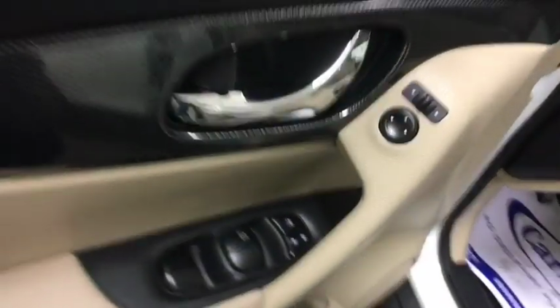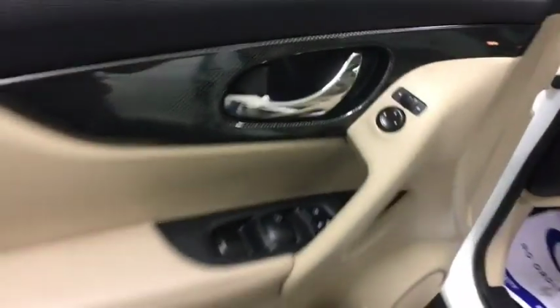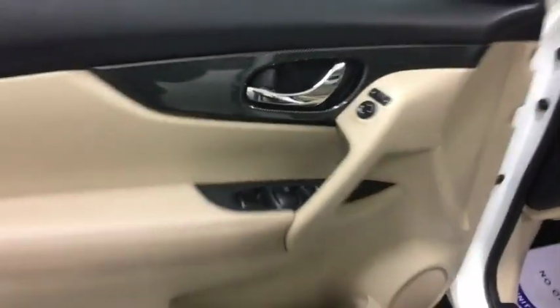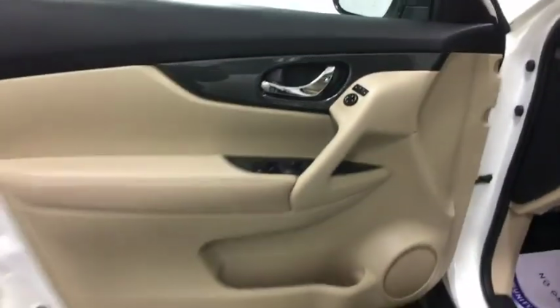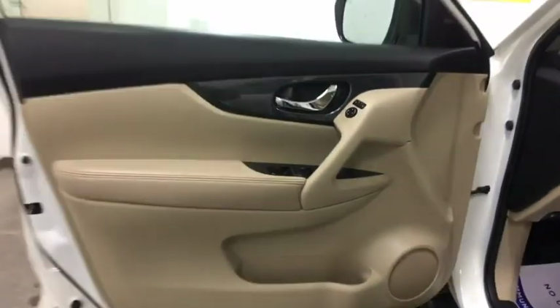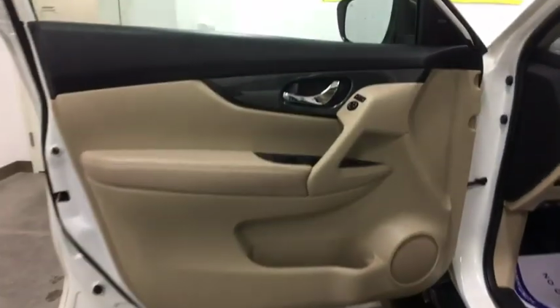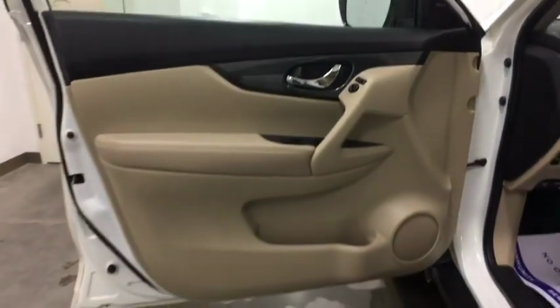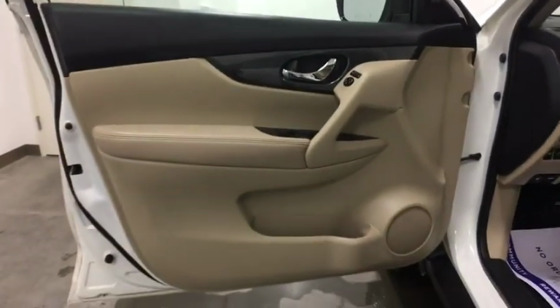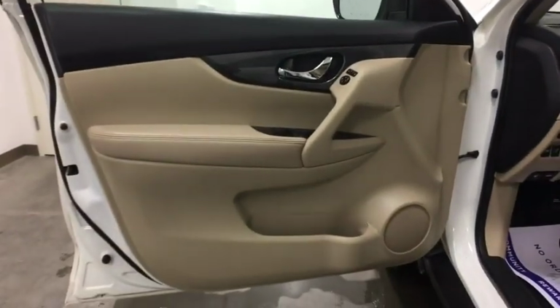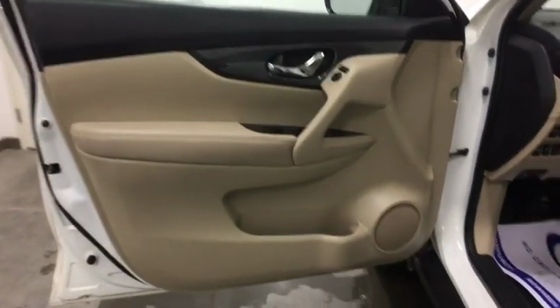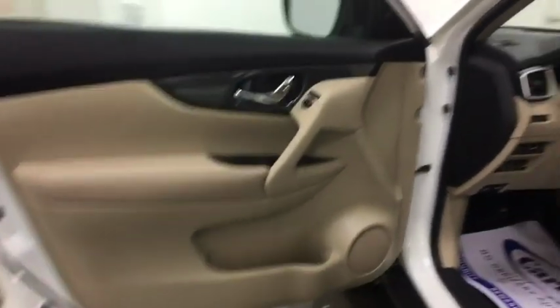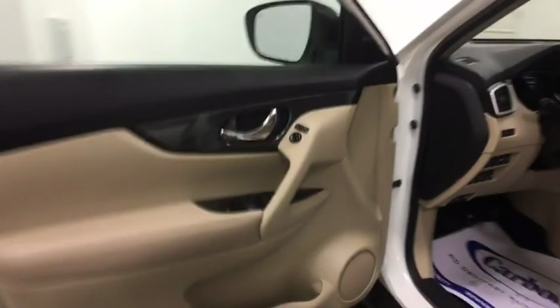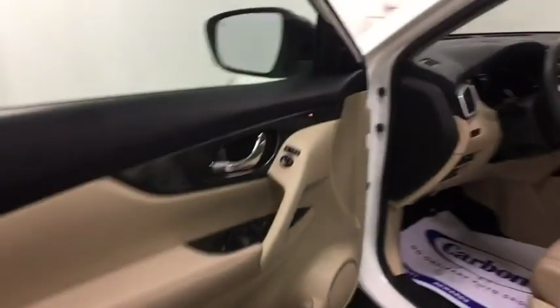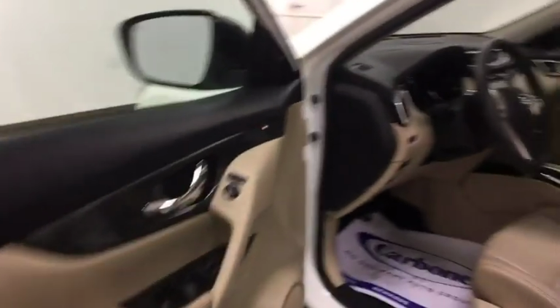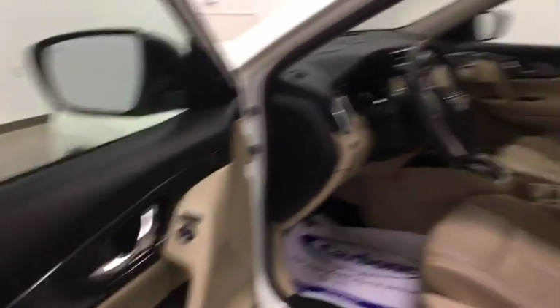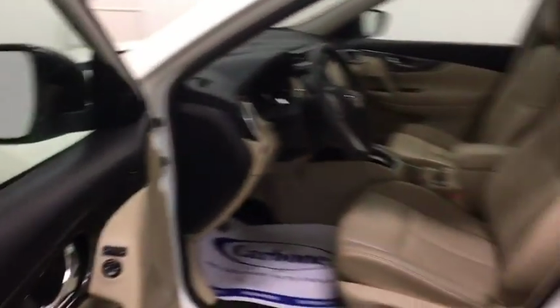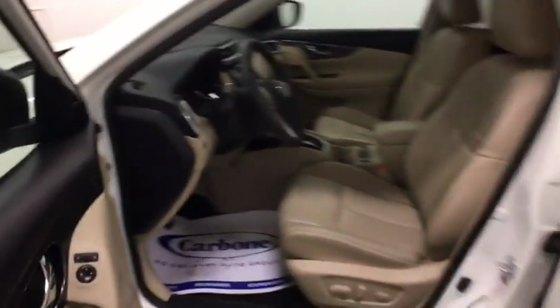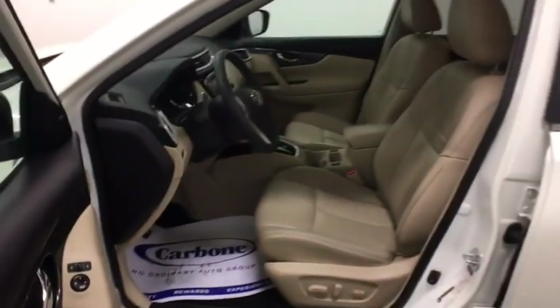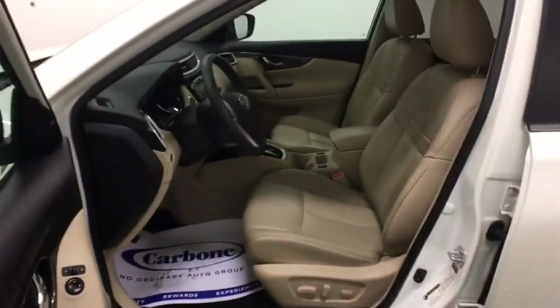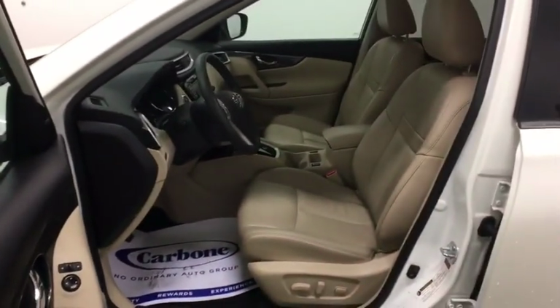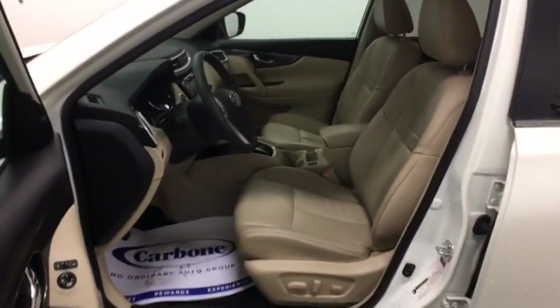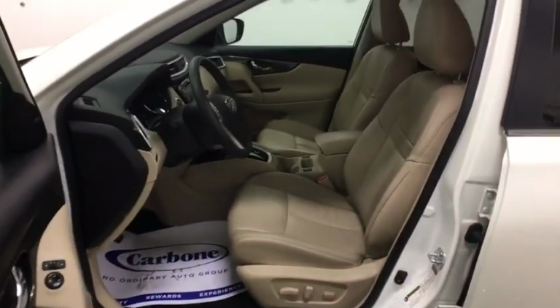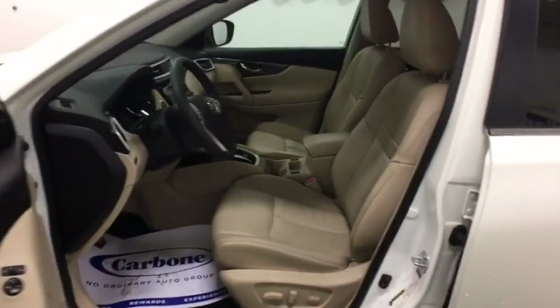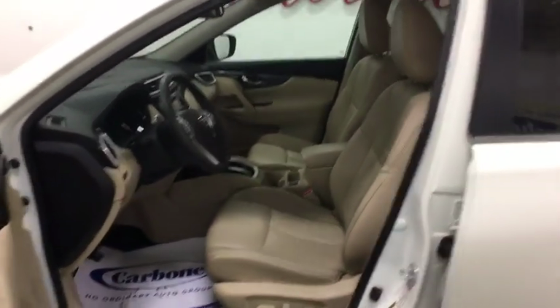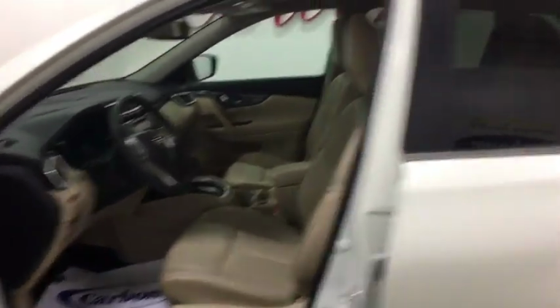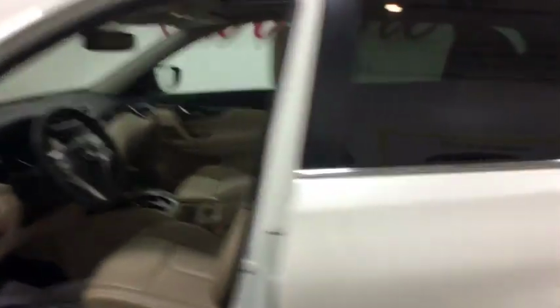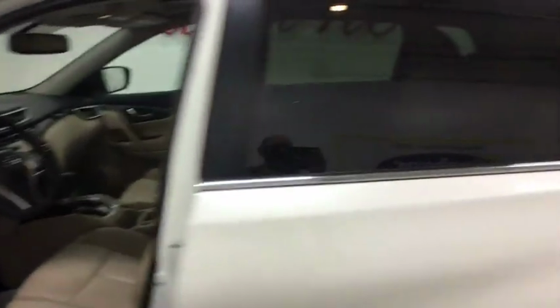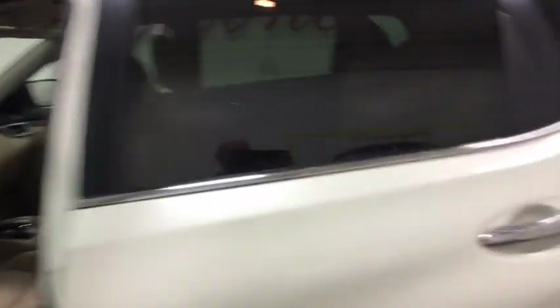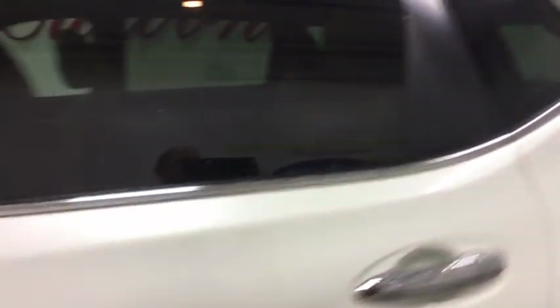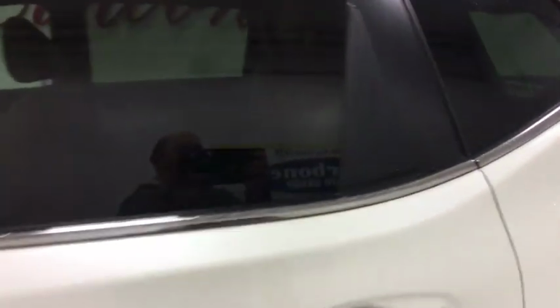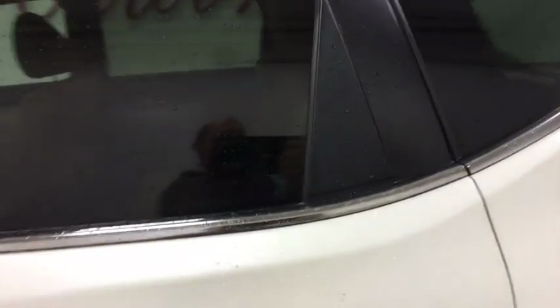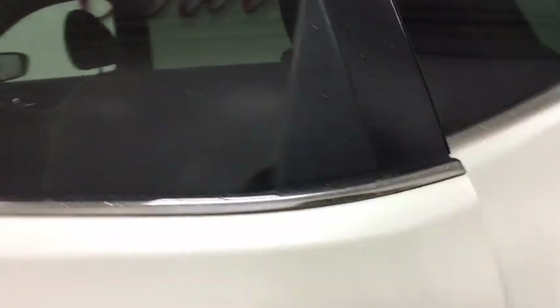Keyless start, four-wheel disc brakes, aluminum wheels, premium sound system, climate control. Your new ride is just a phone call away.